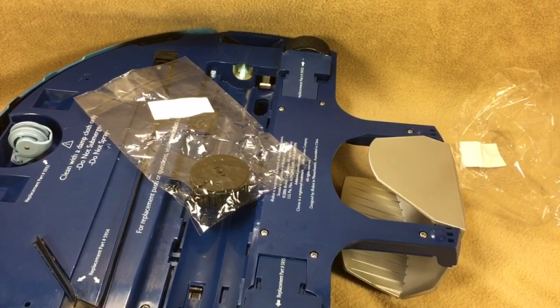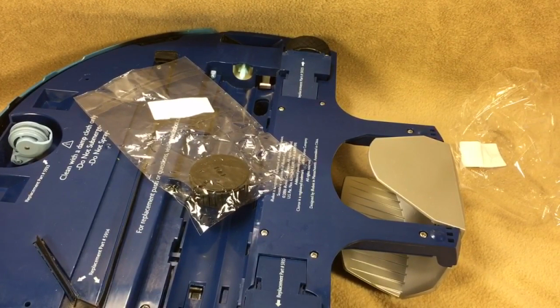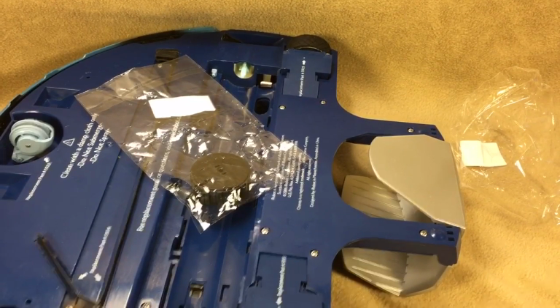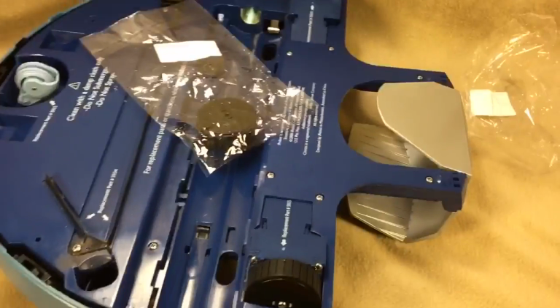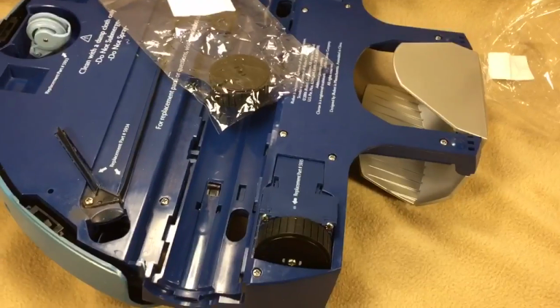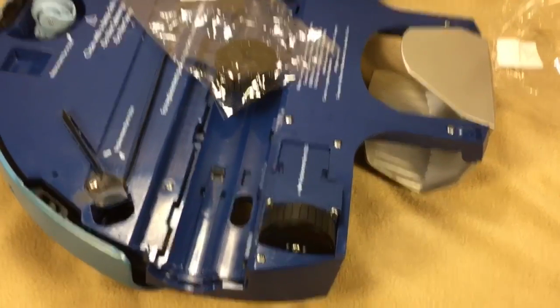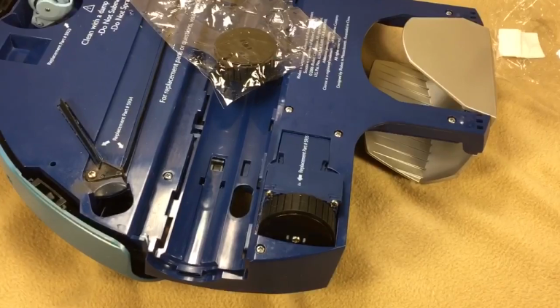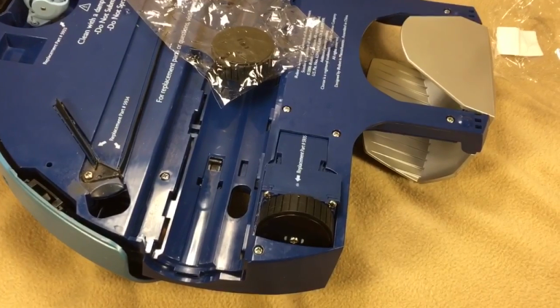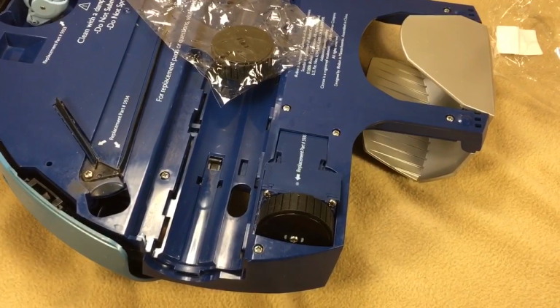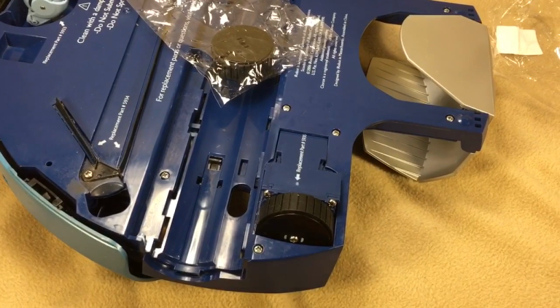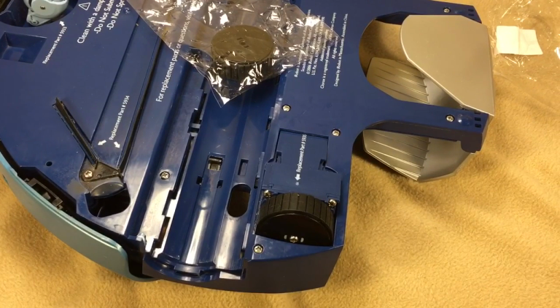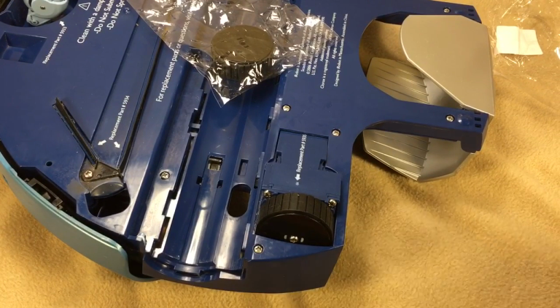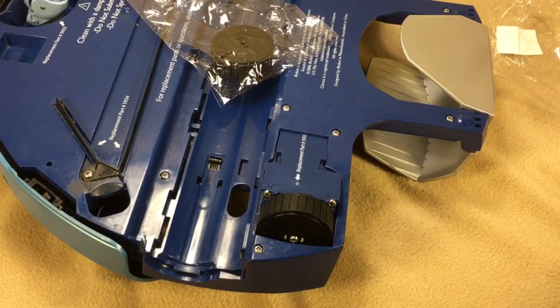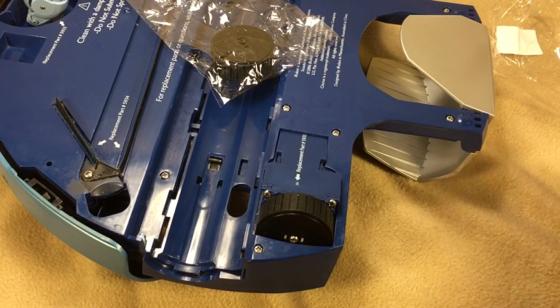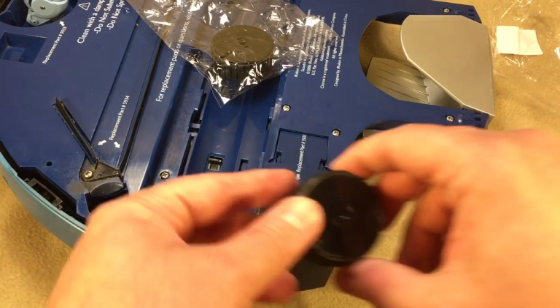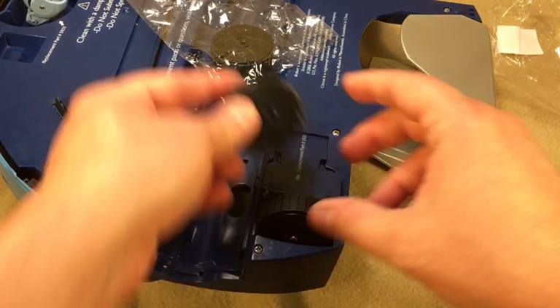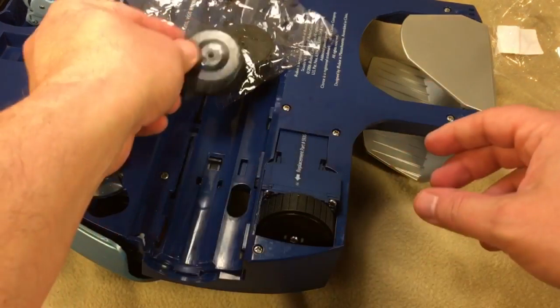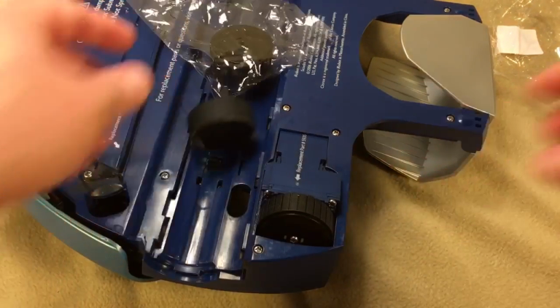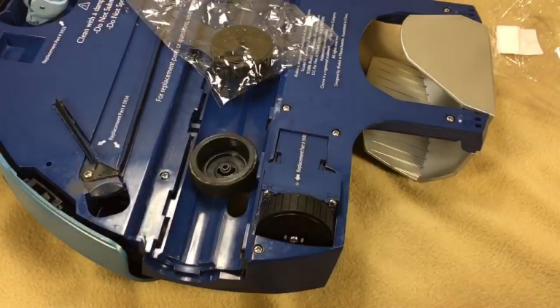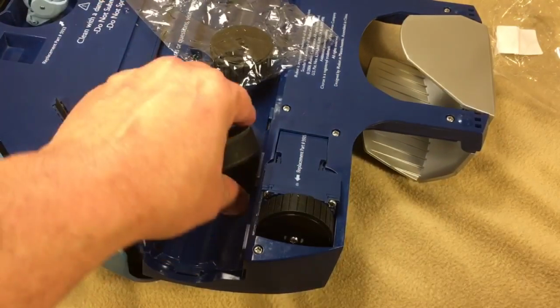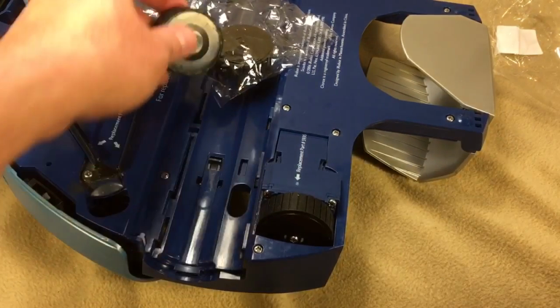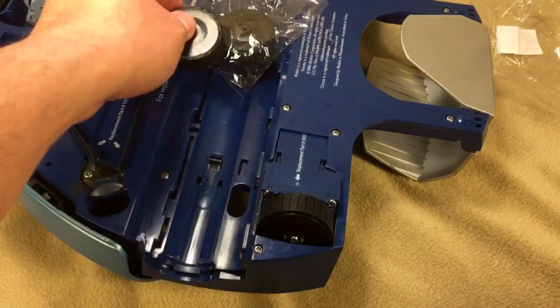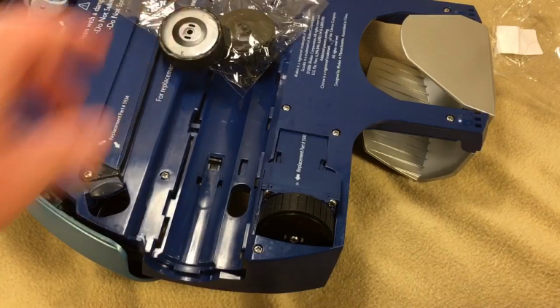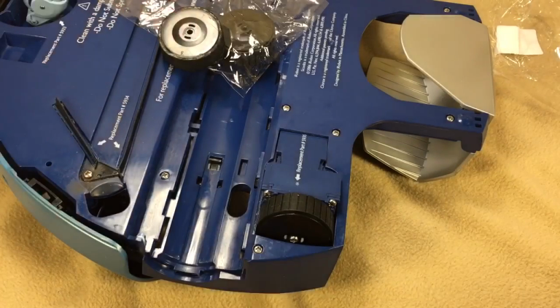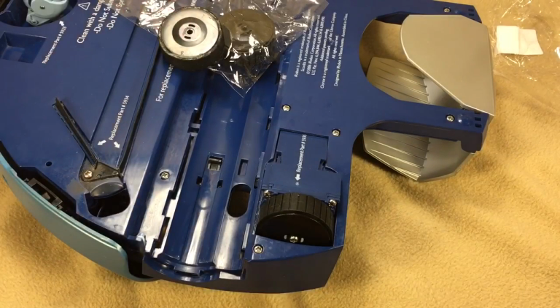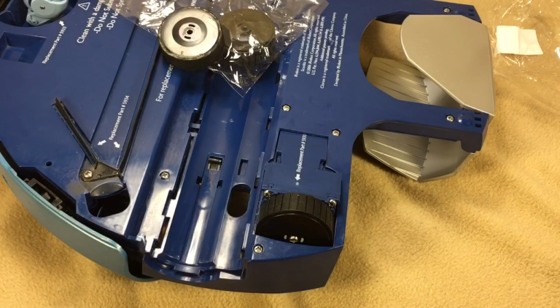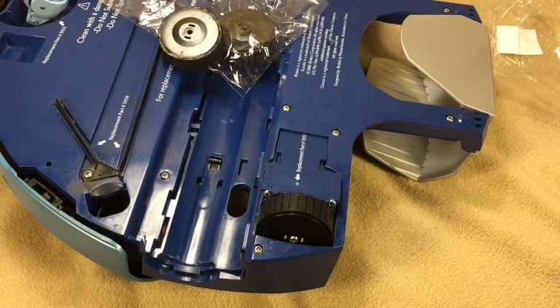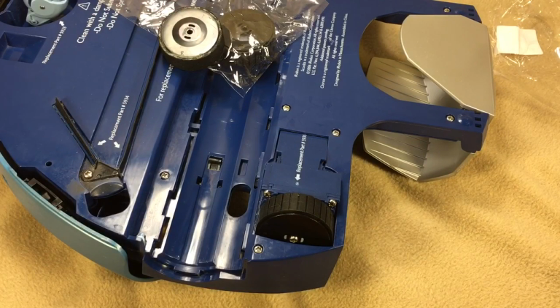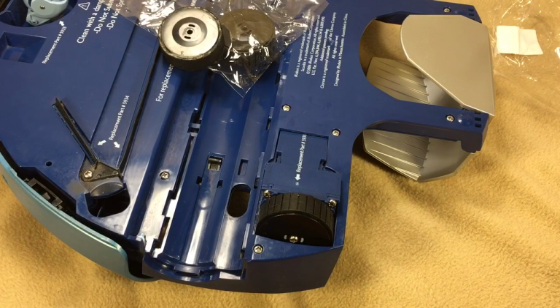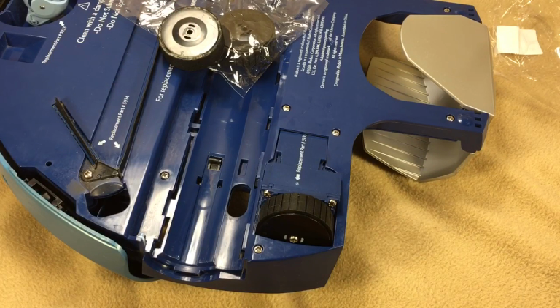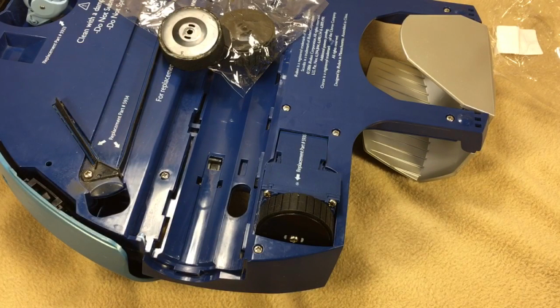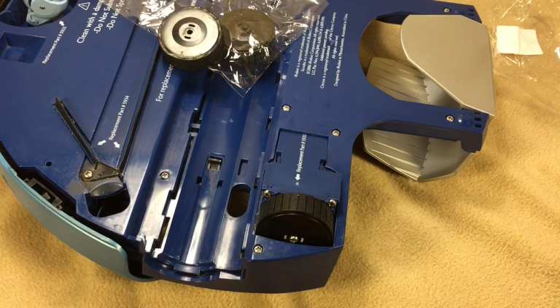That is a wheel change on a Scooba floor cleaning robot from iRobot. Thanks for watching. Have a great day.